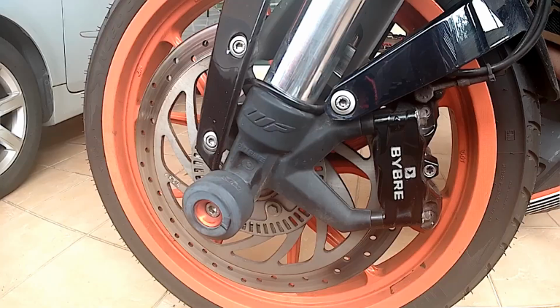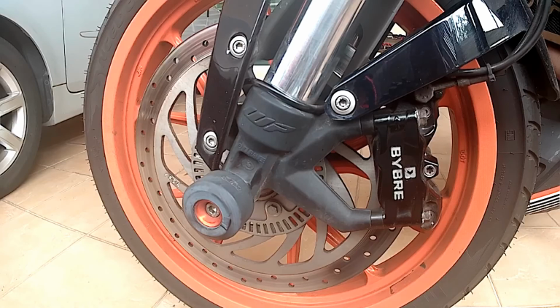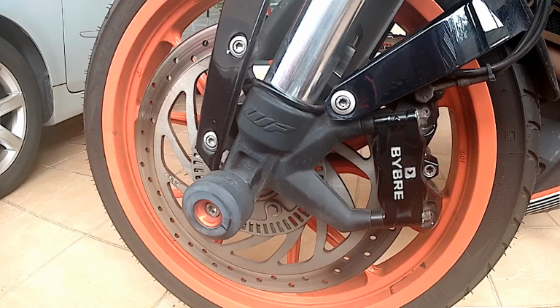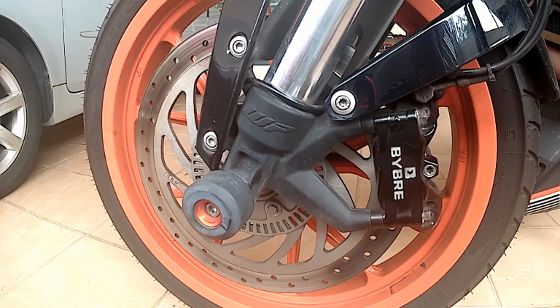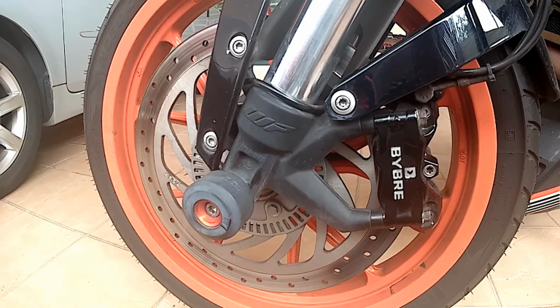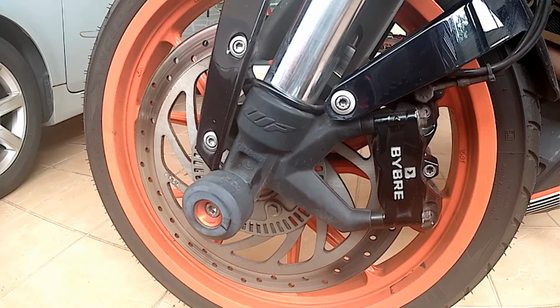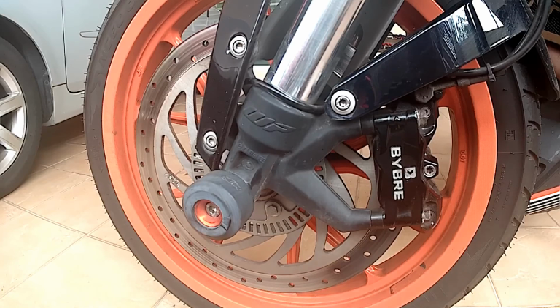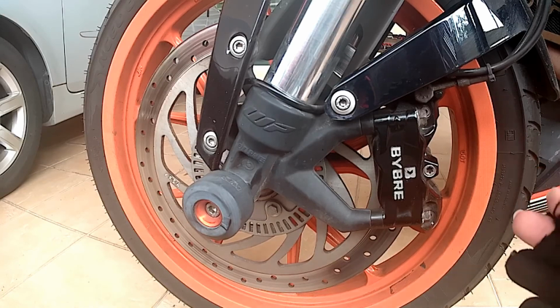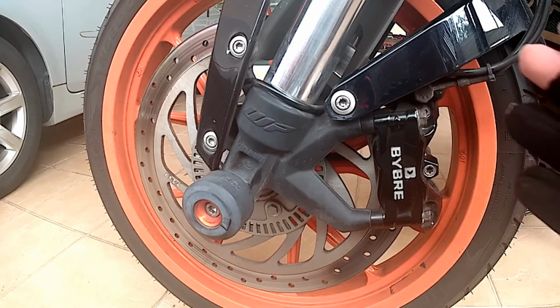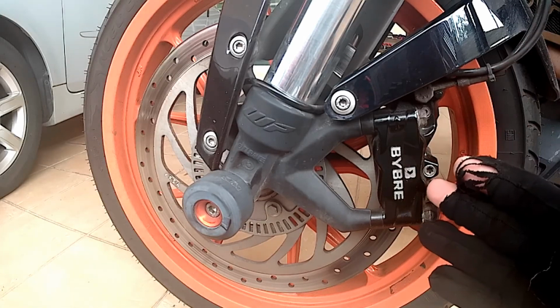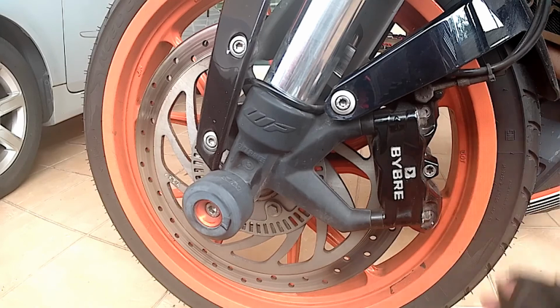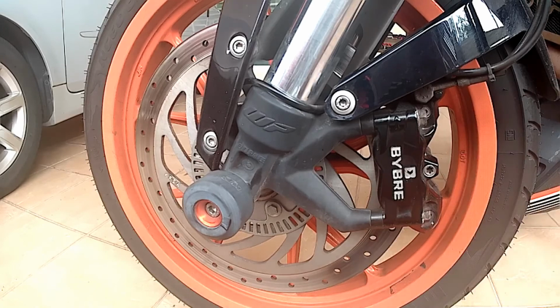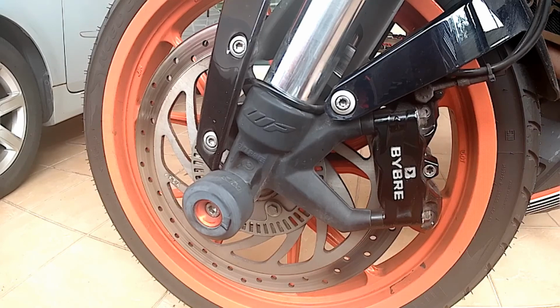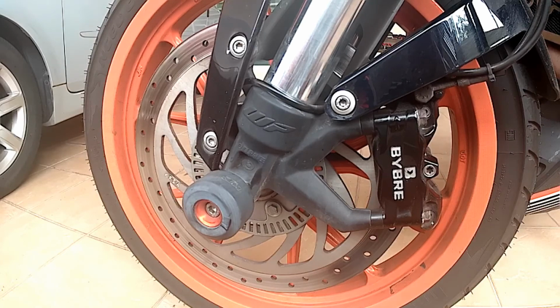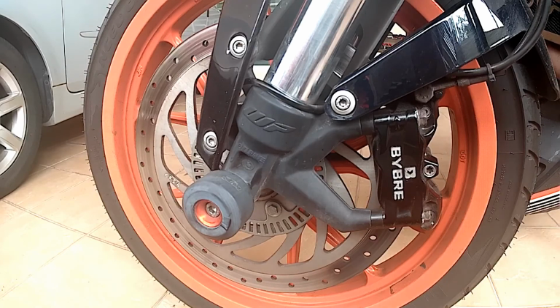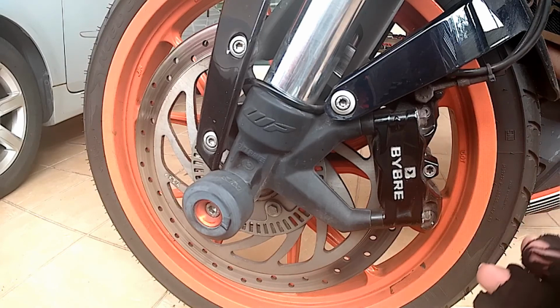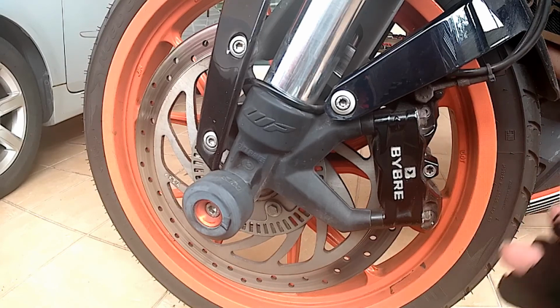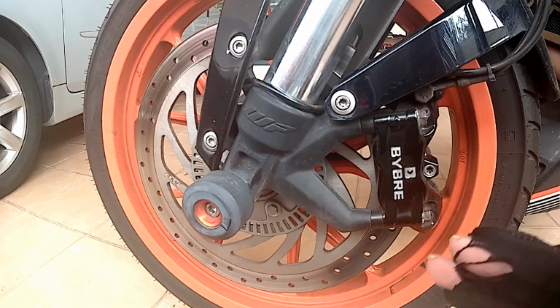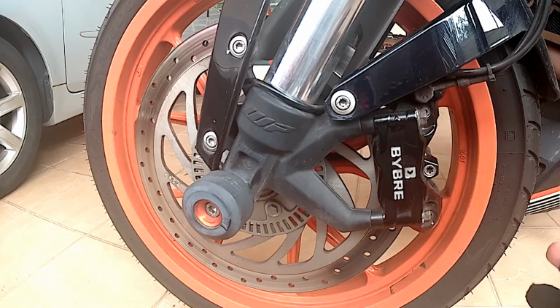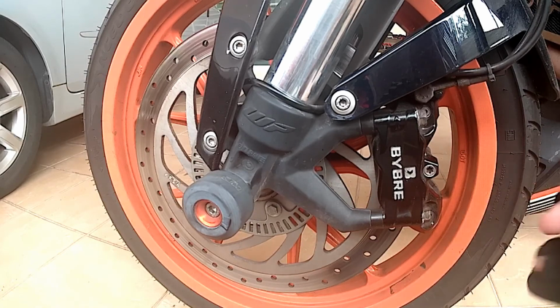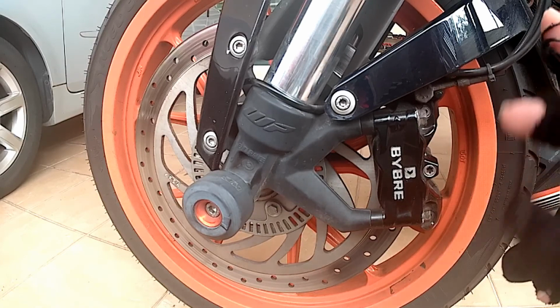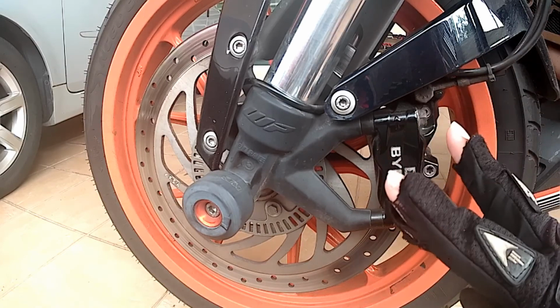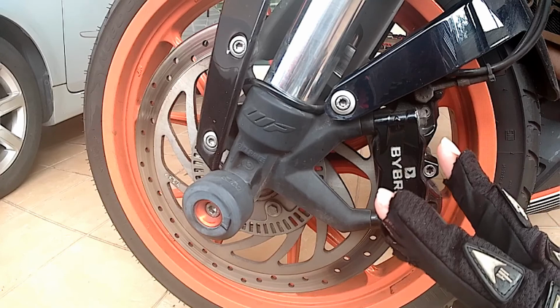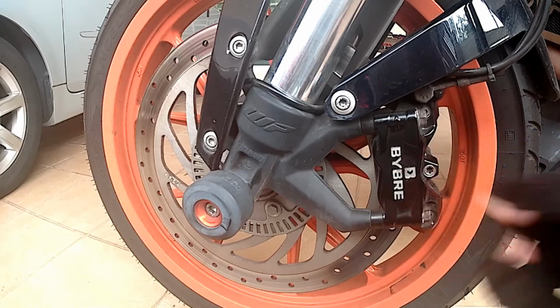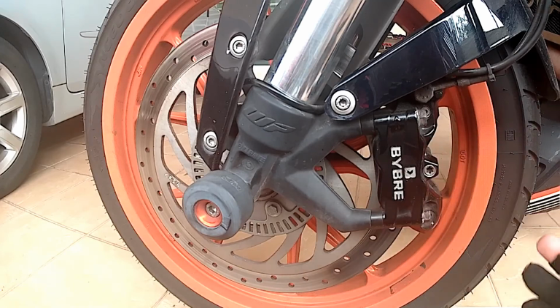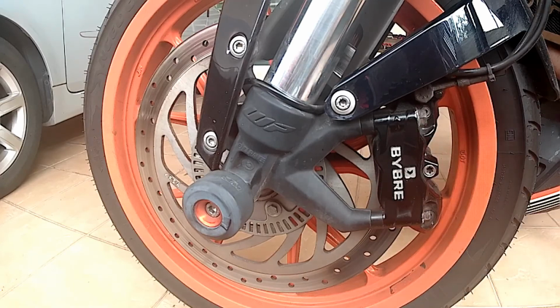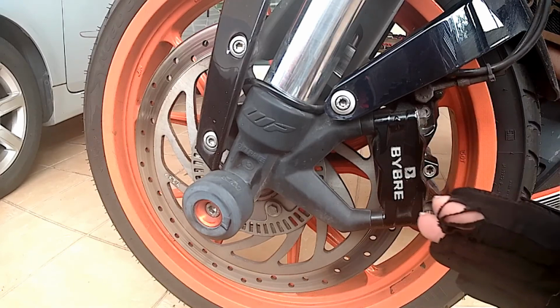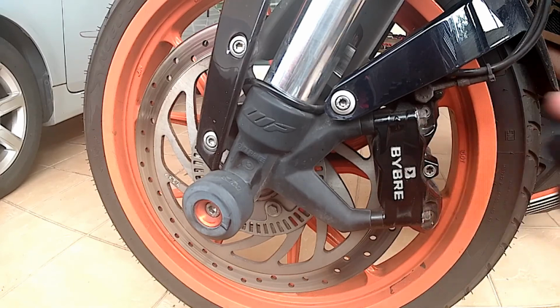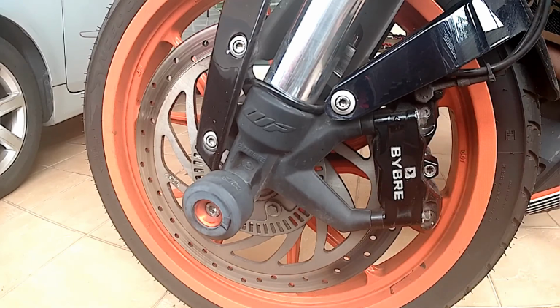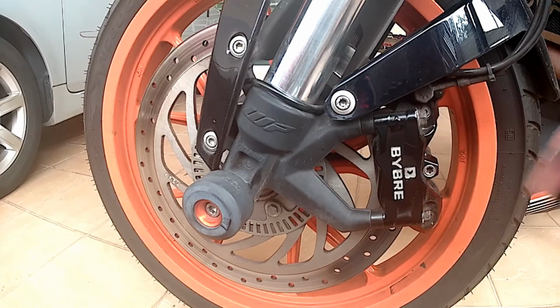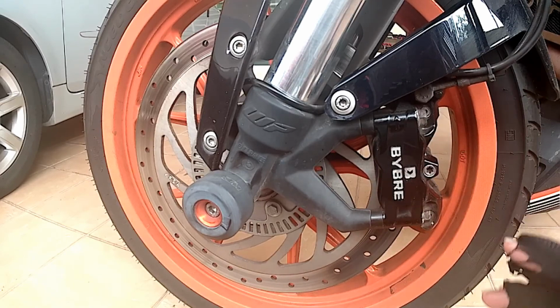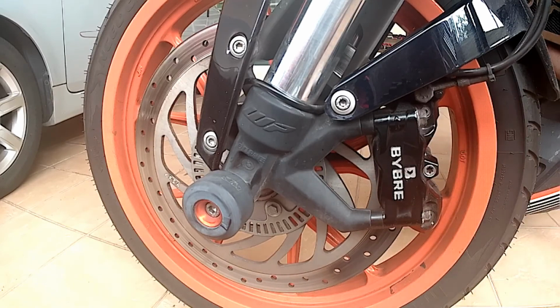Before I start the test, let me introduce a little bit about this bike's anti-lock braking system. This bike's ABS is supplied by Bosch and it is a dual channel system, which means both front and rear wheels are also installed with ABS.